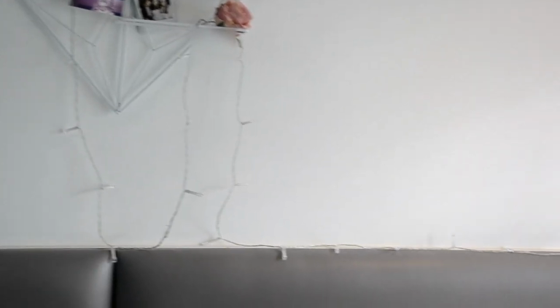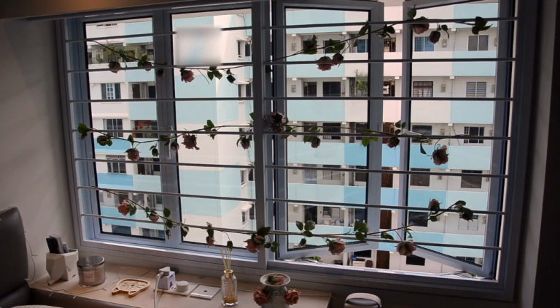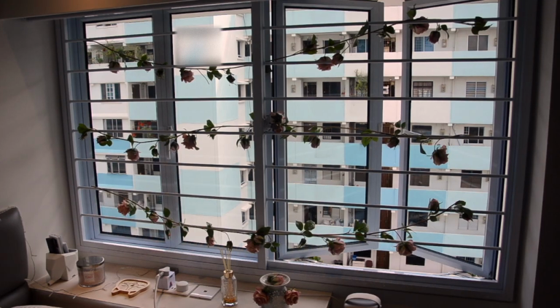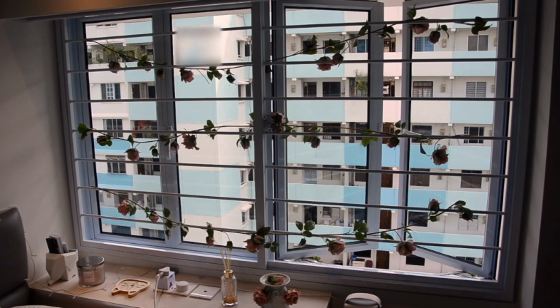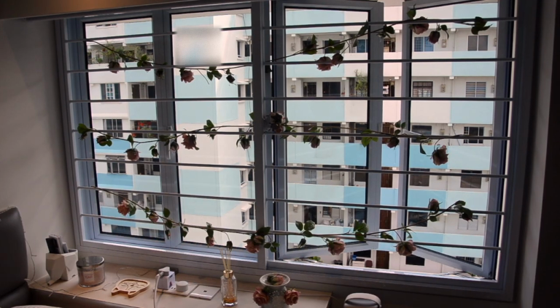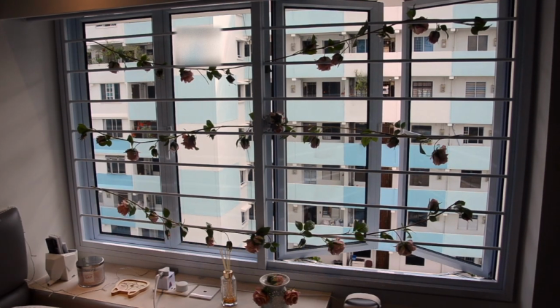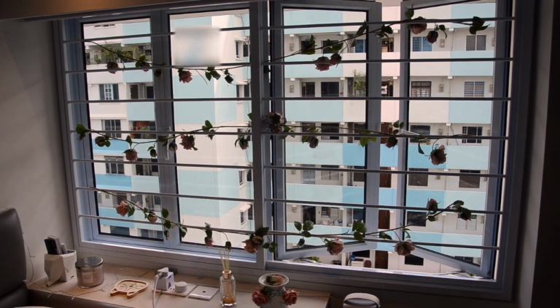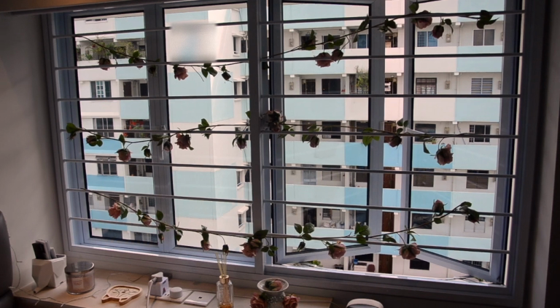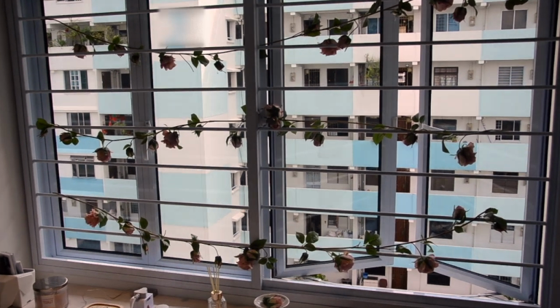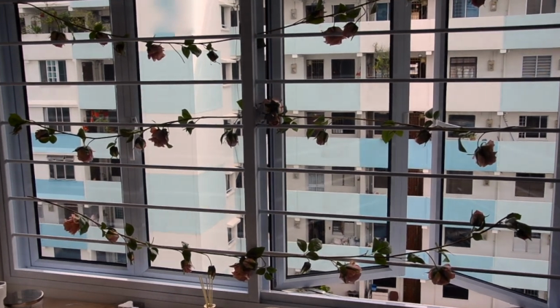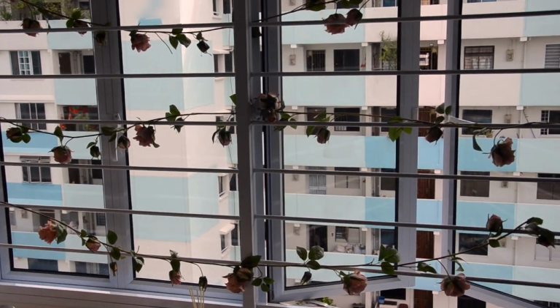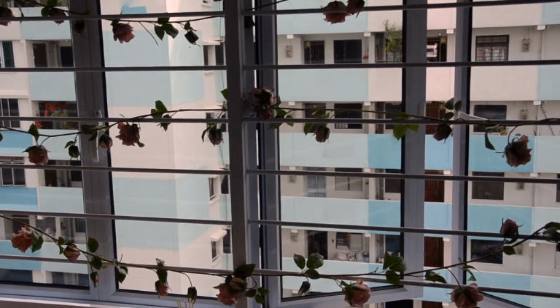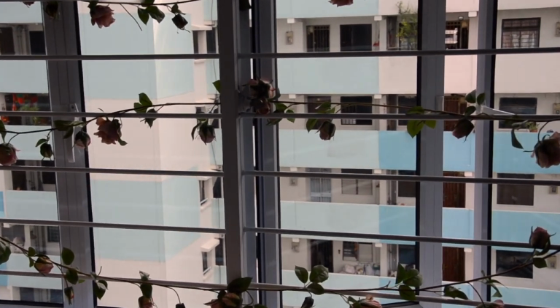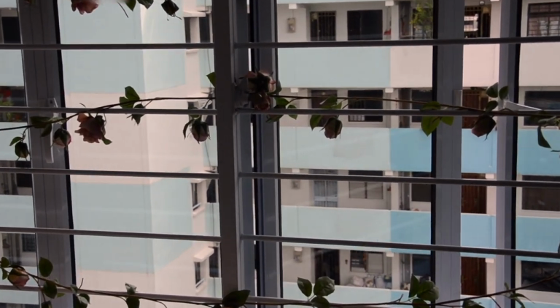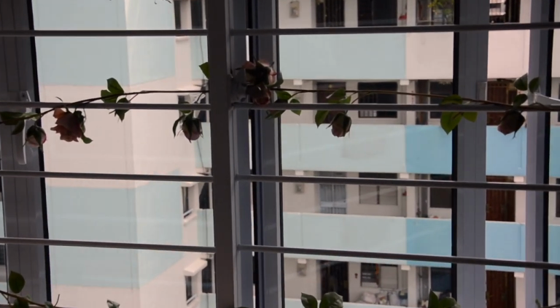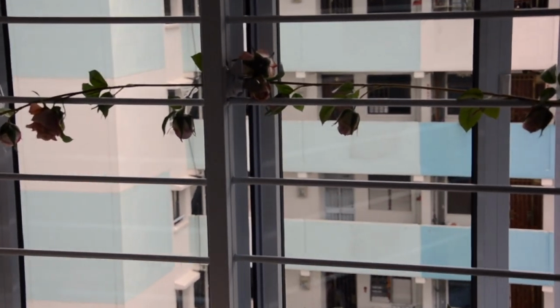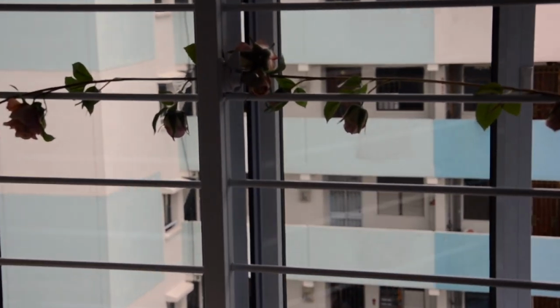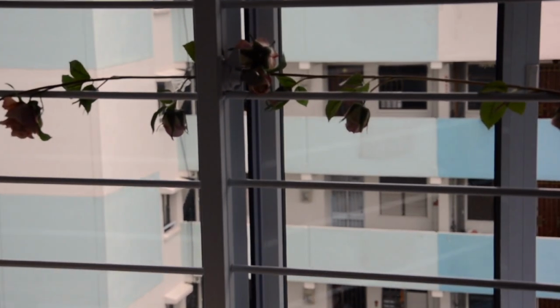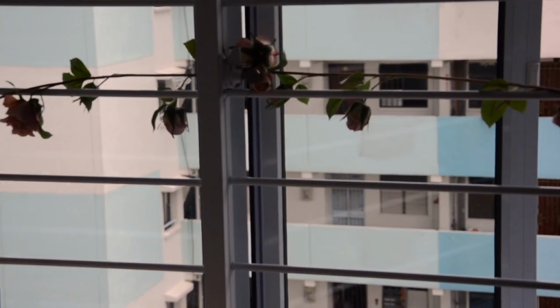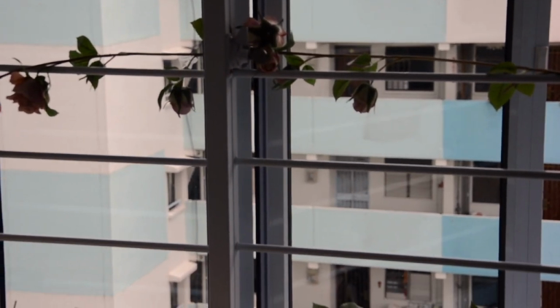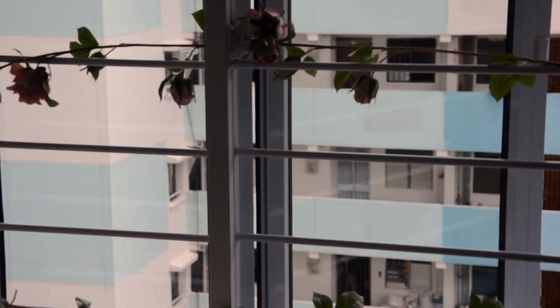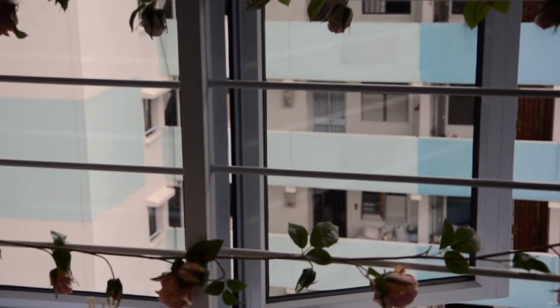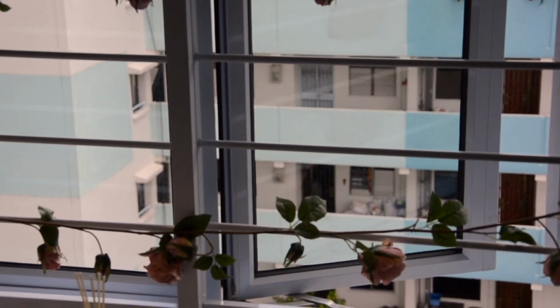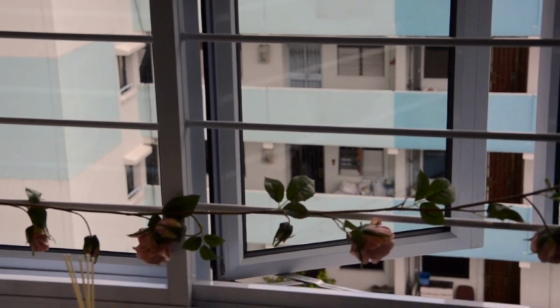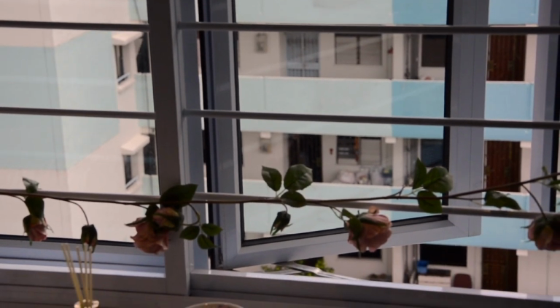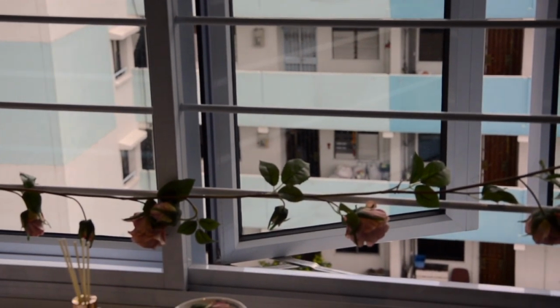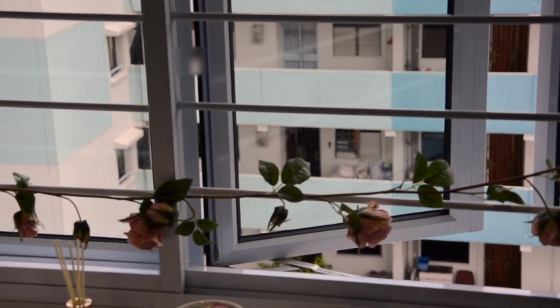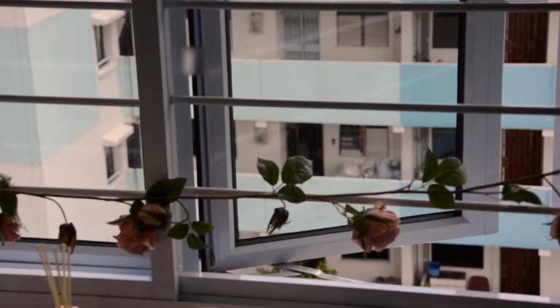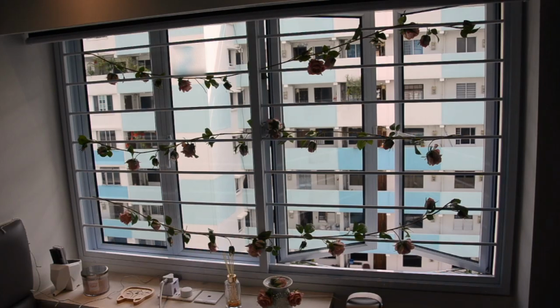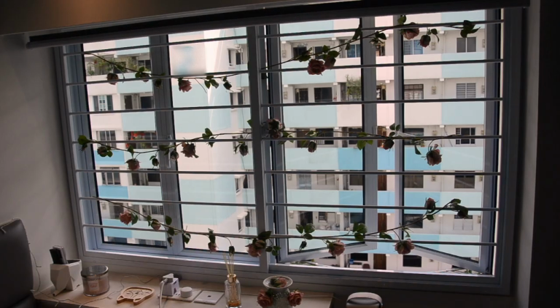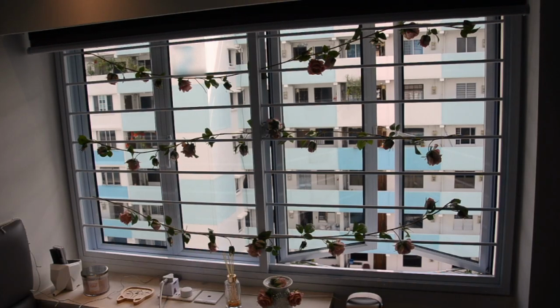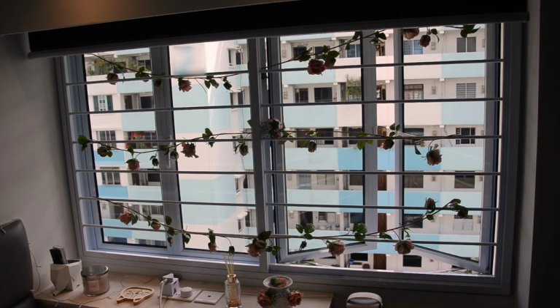Moving on to my view that I see every day — it's kind of shitty to be honest, but I hang these fake flowers around it. Fun fact, they're from my 21st birthday which I kept. So yeah, Taobao. Super cheap.